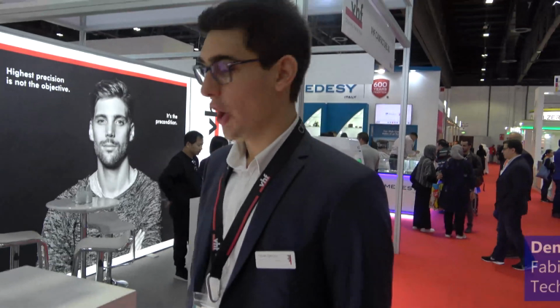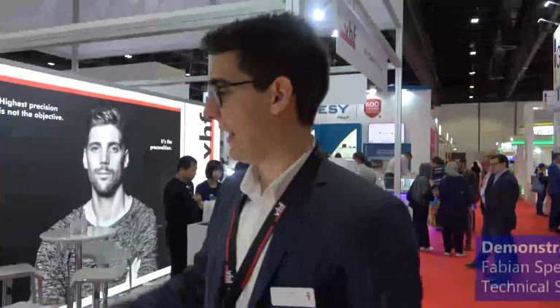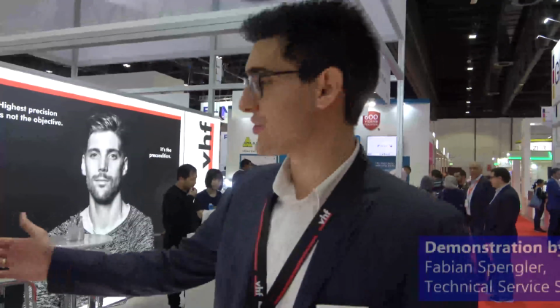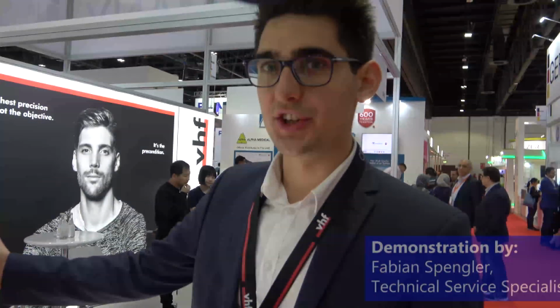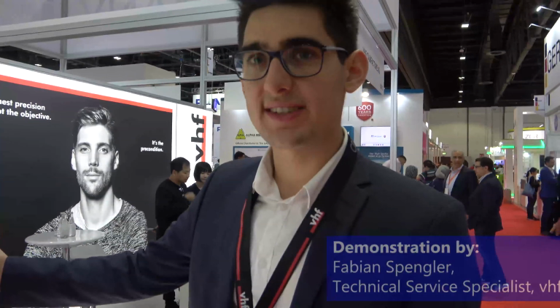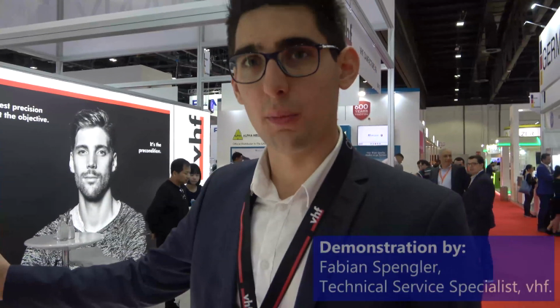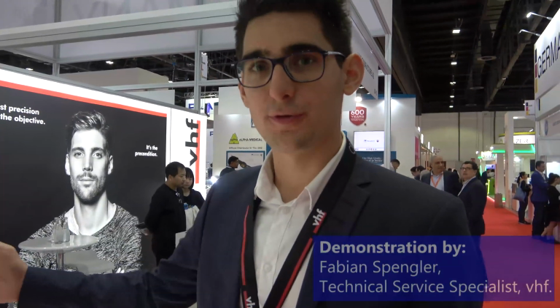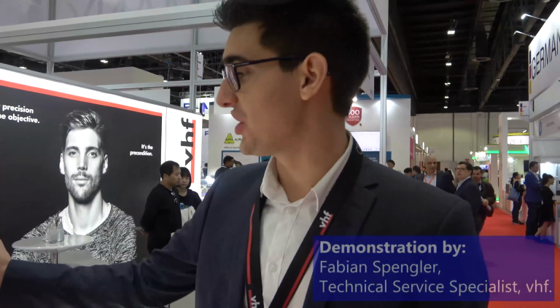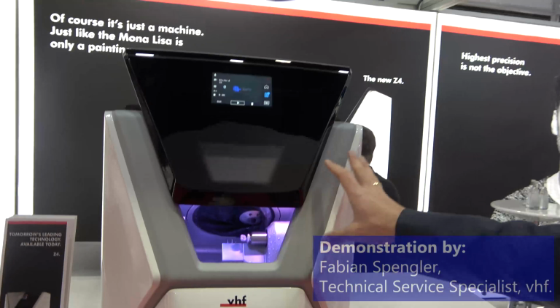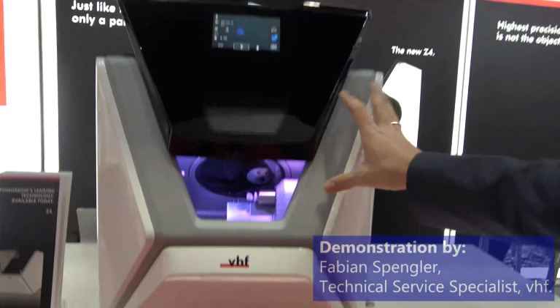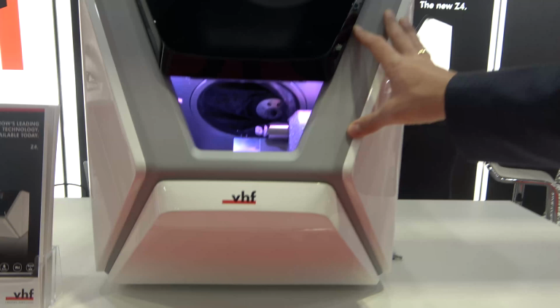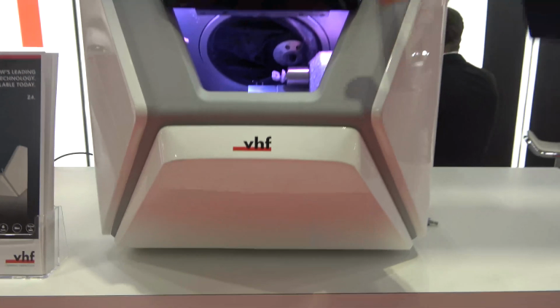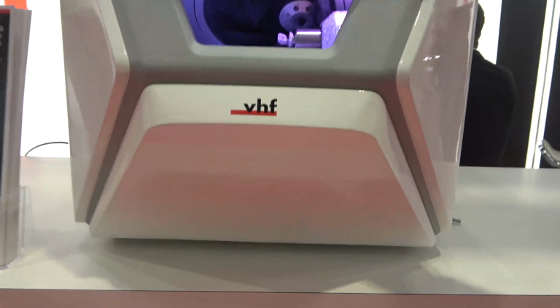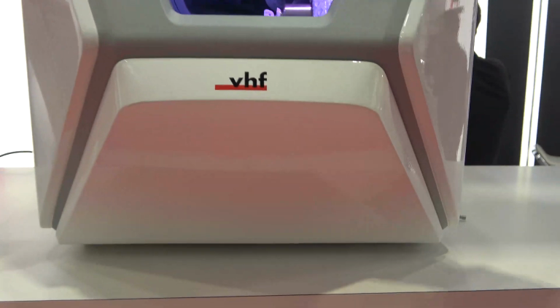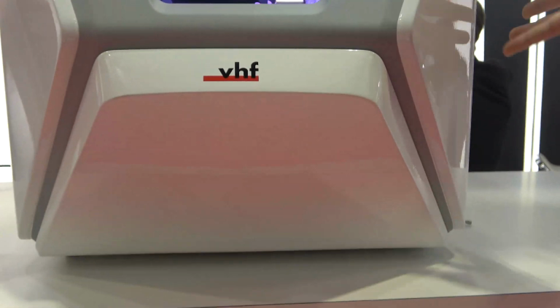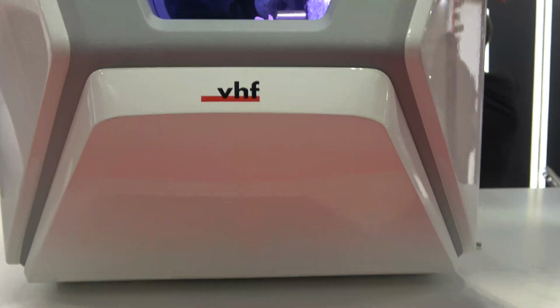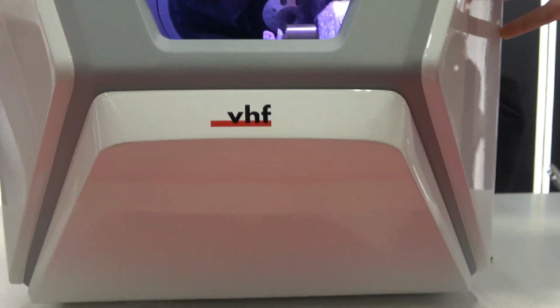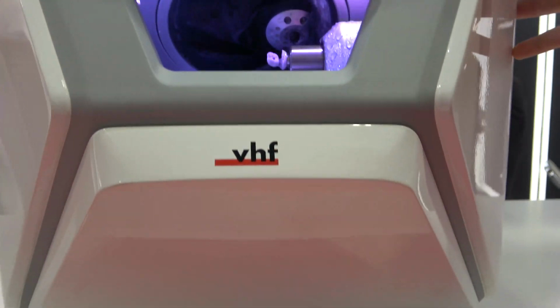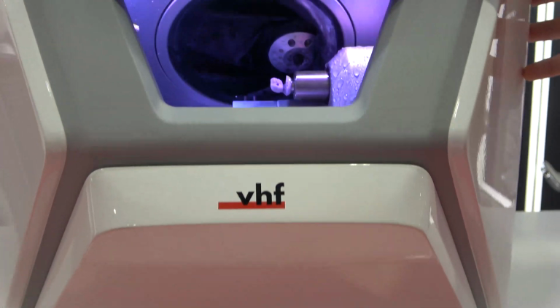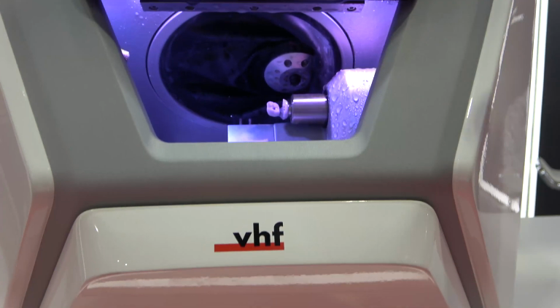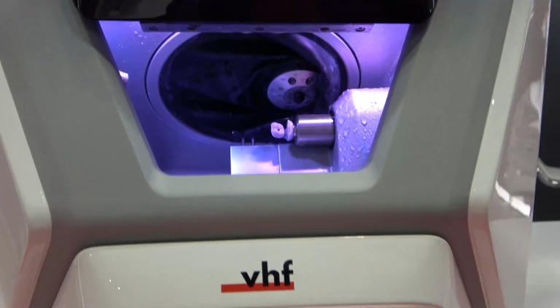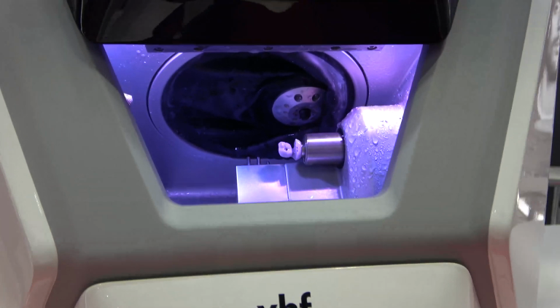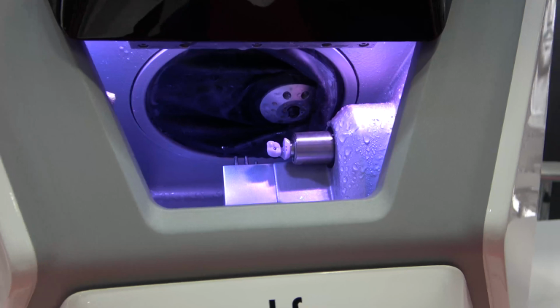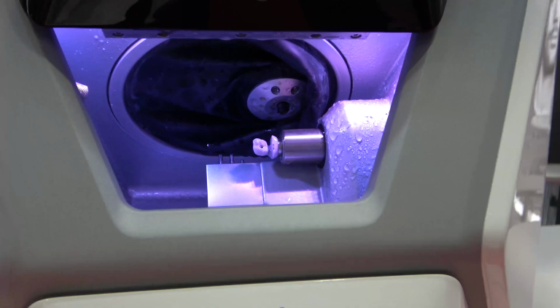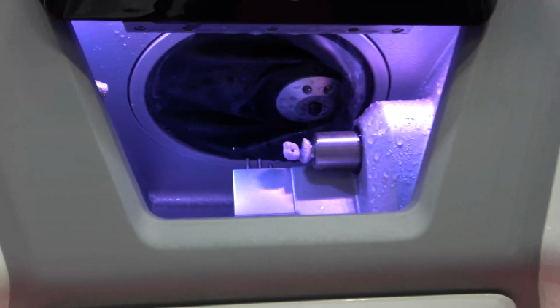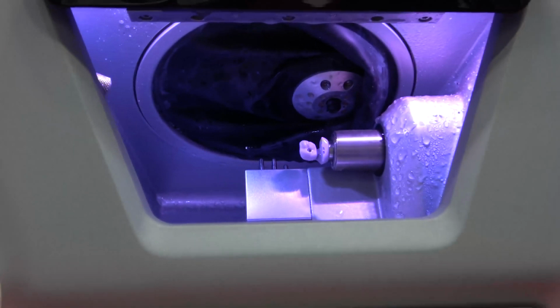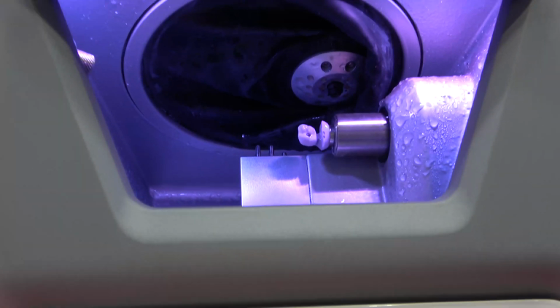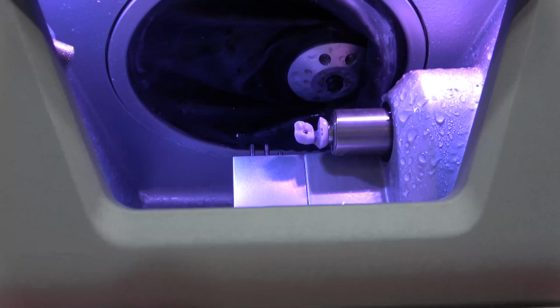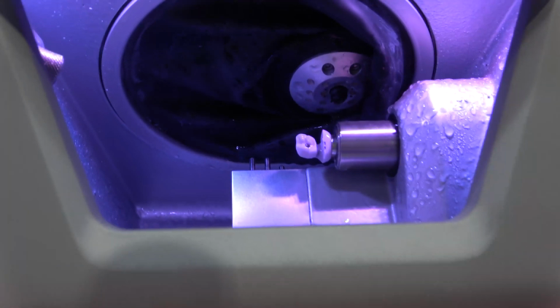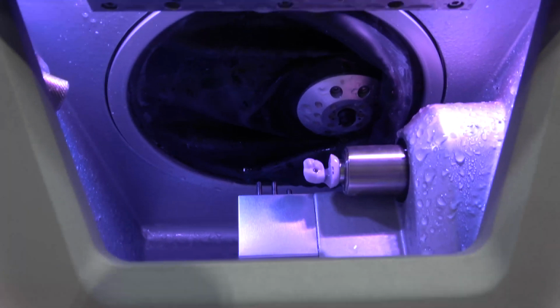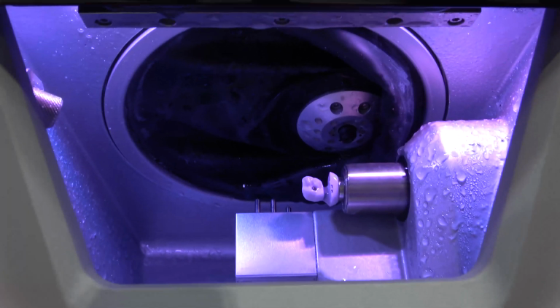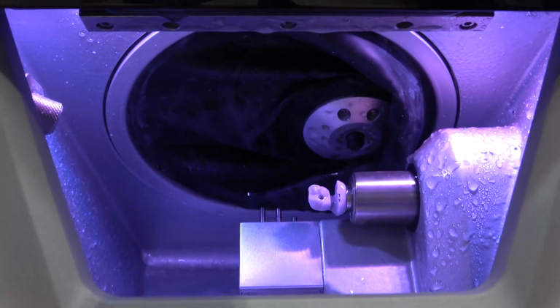Let me introduce the new Z4 machine from VHR. This is our machine suited for same-day dentistry. We have here a simple and compact machine — the compressor is integrated, and the PC is integrated.